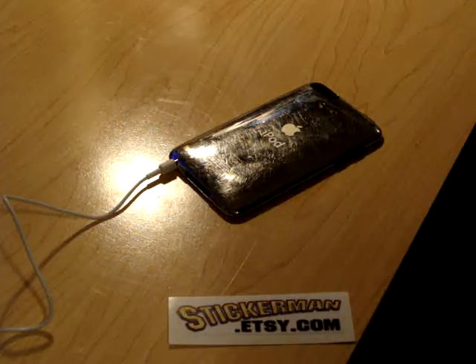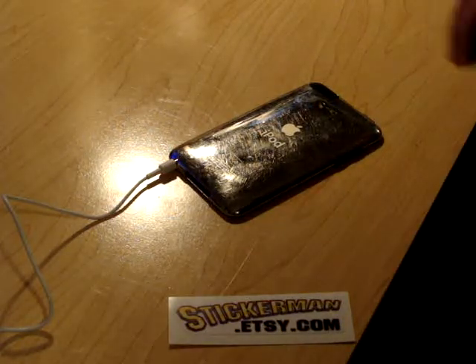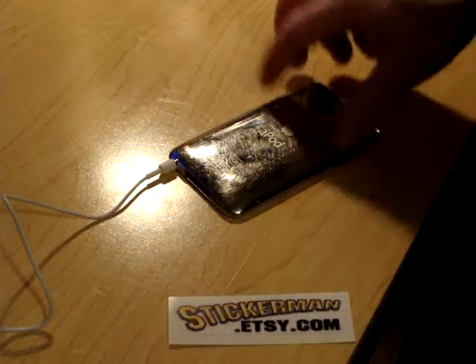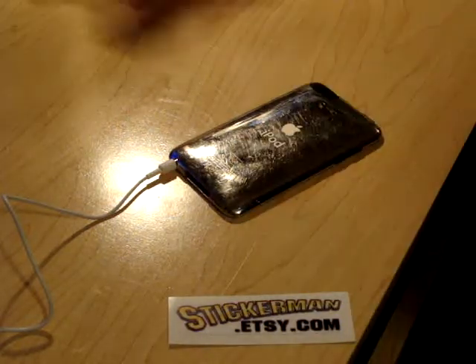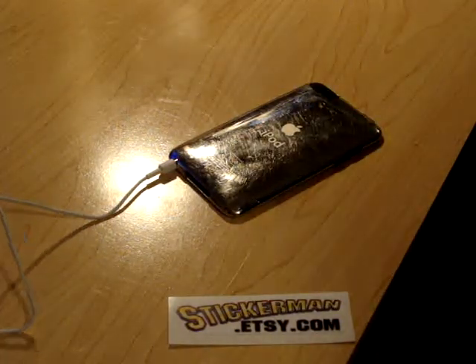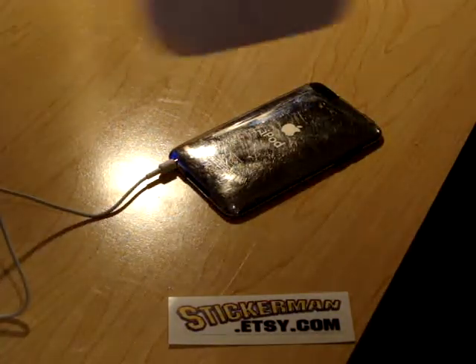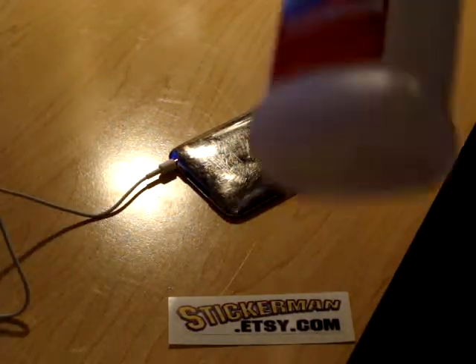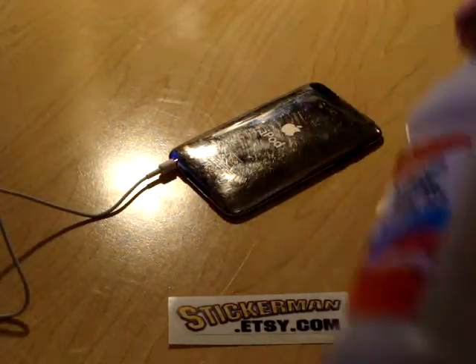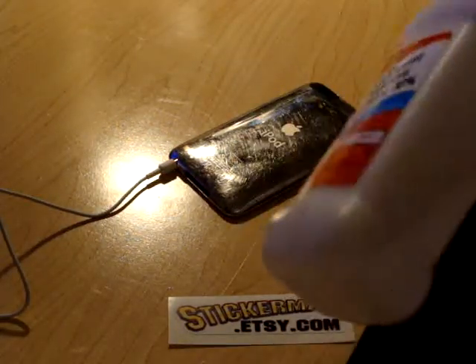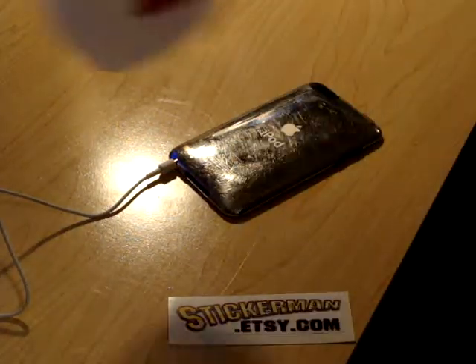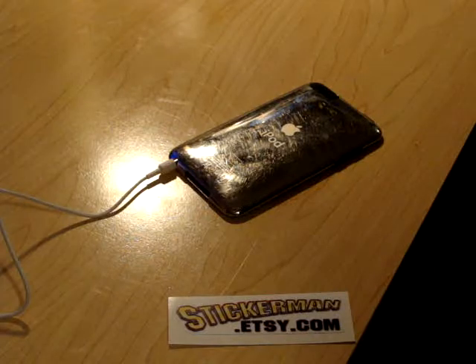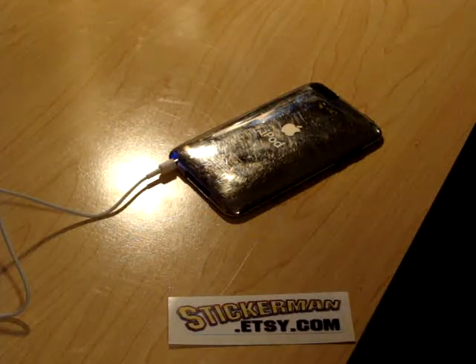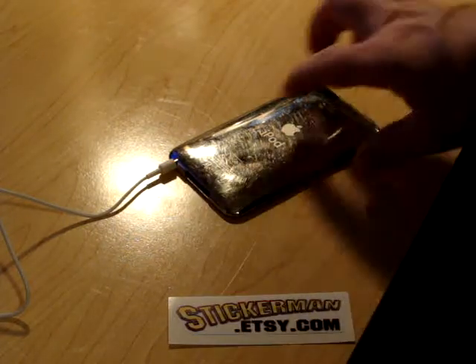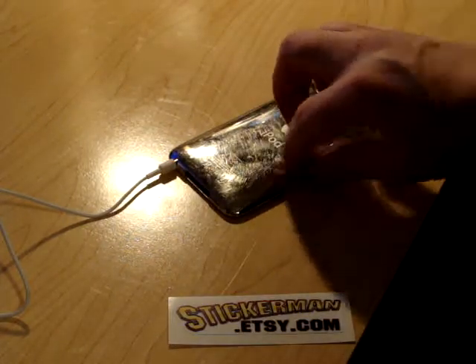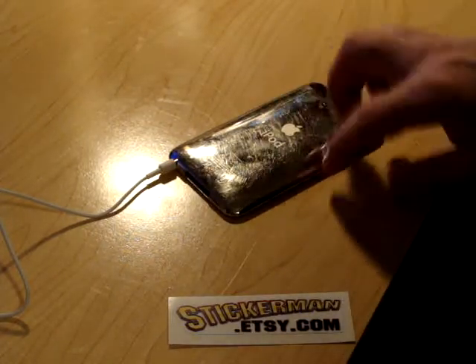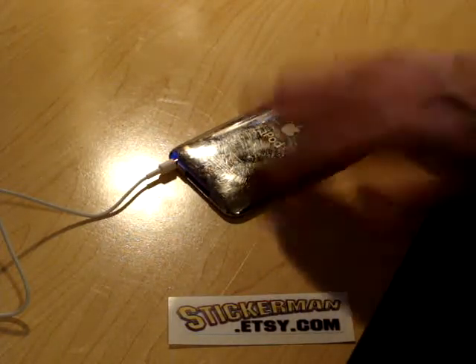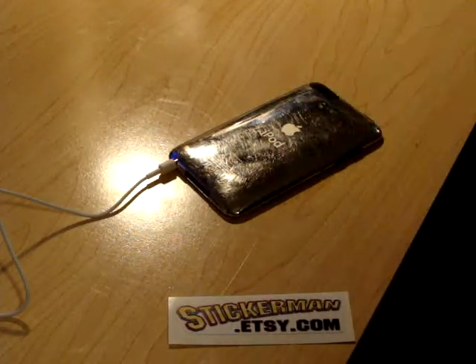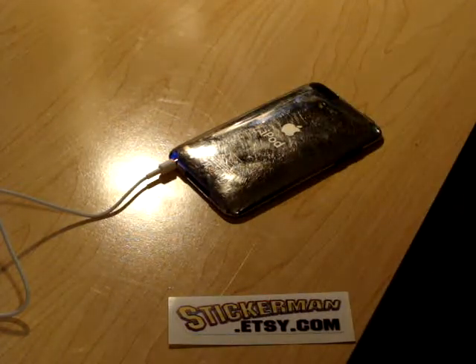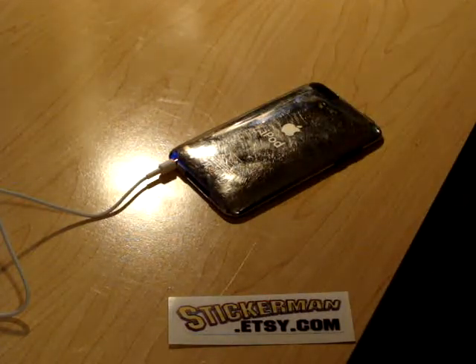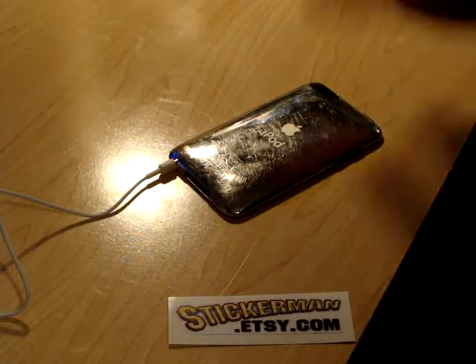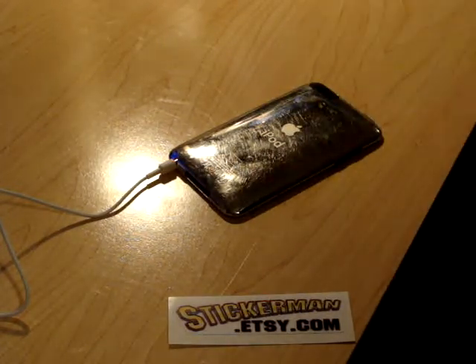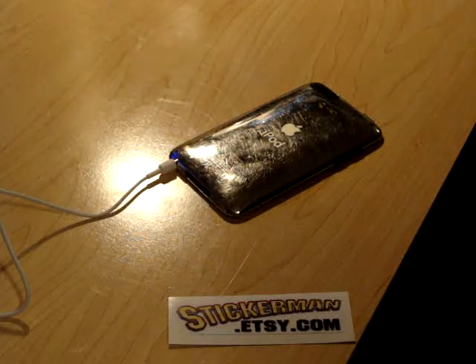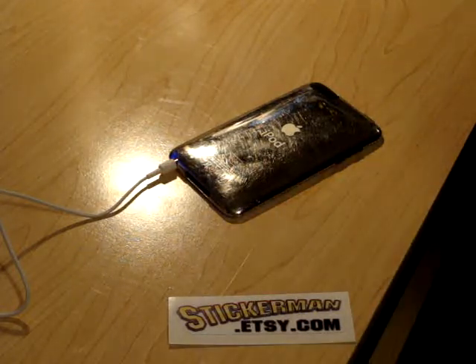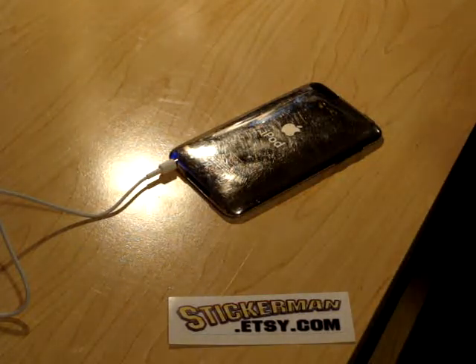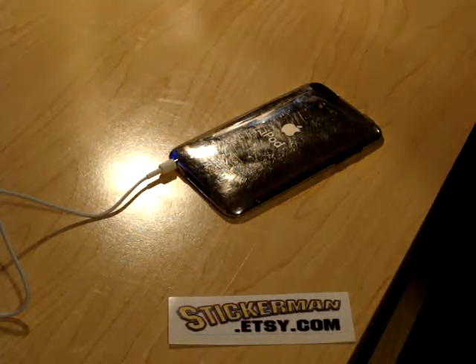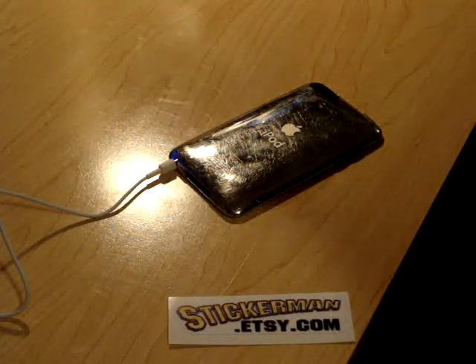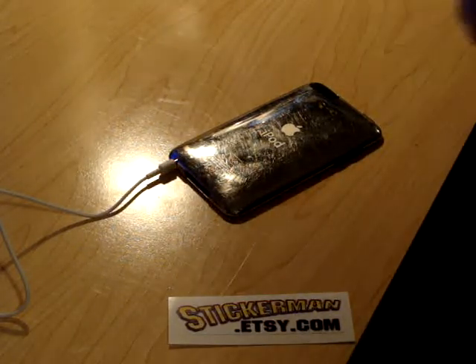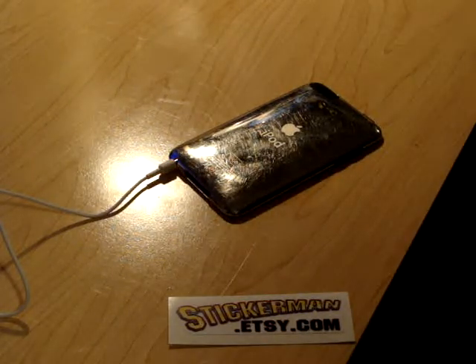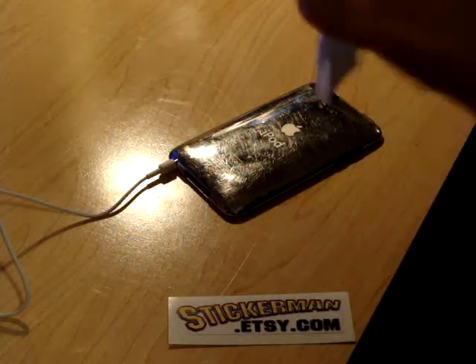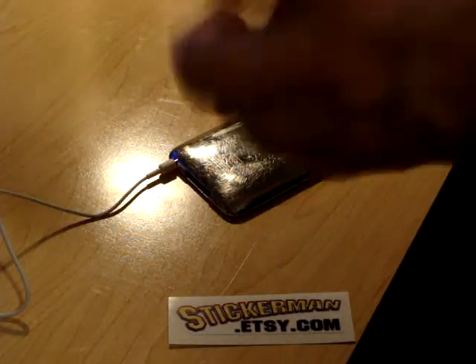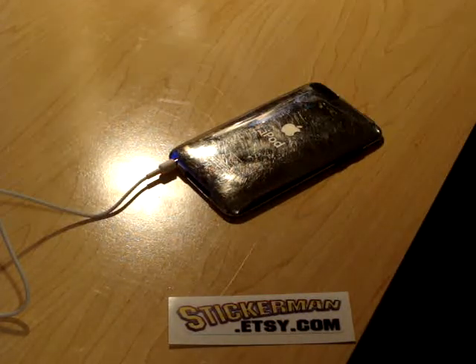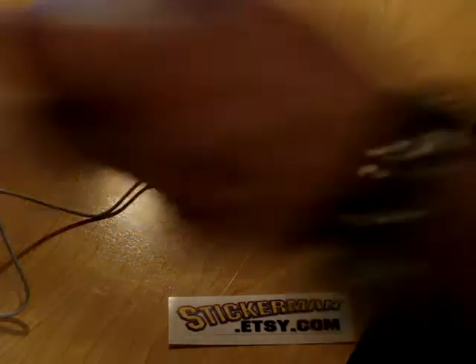If there's any residue on there you can clean it off with some rubbing alcohol and a paper towel. Just get it really good. You might need a lot of rubbing alcohol, but just keep wiping it and it will come off real clean.